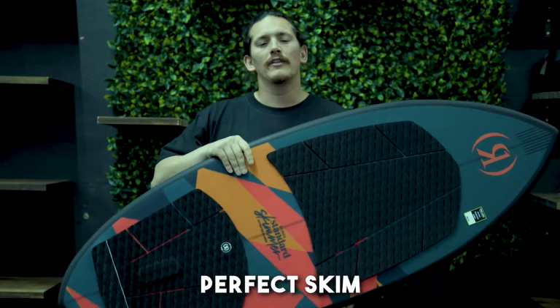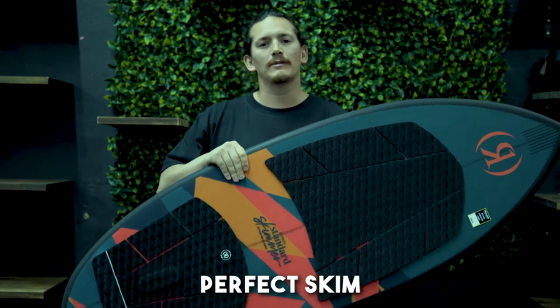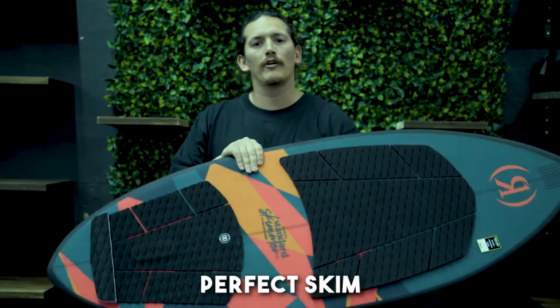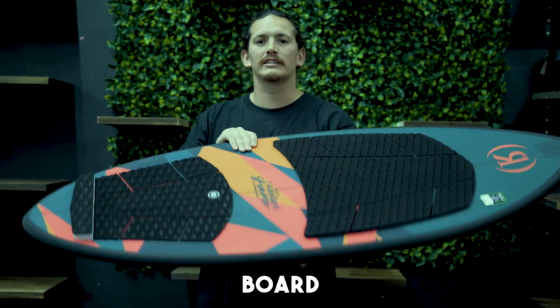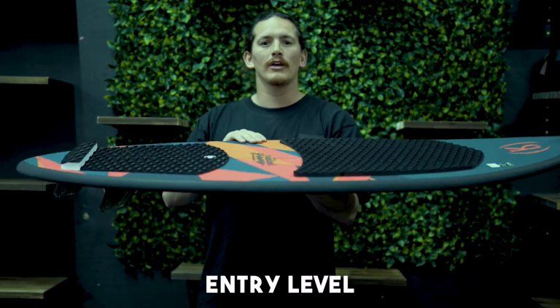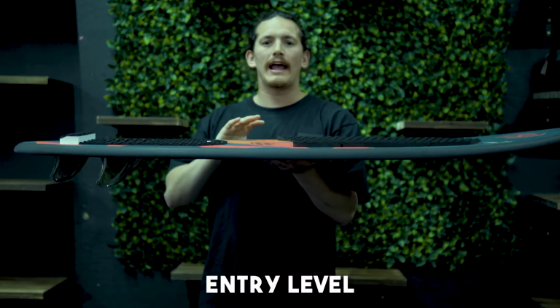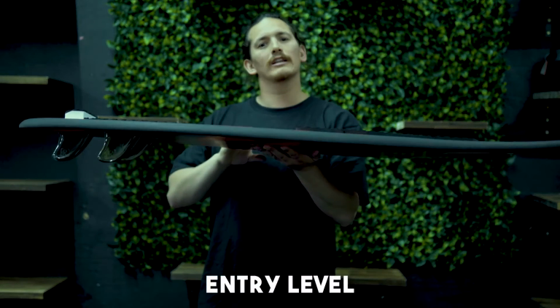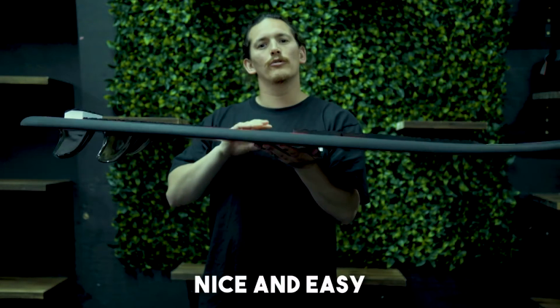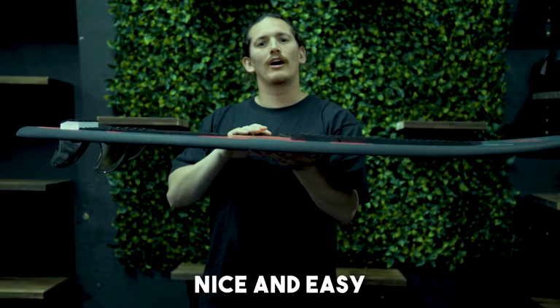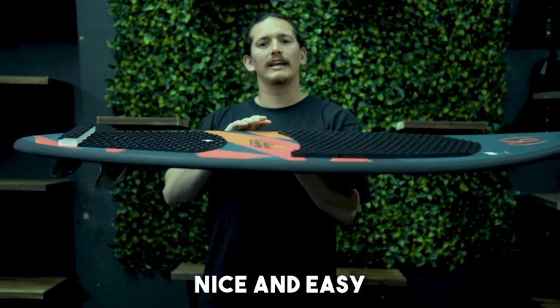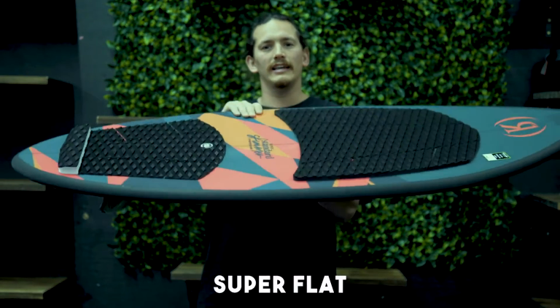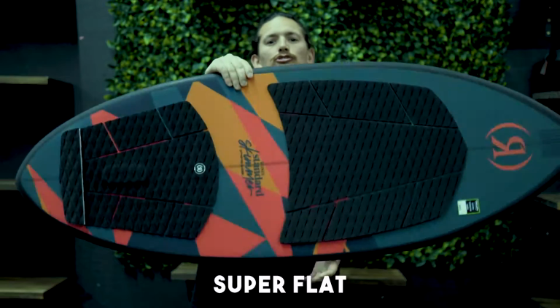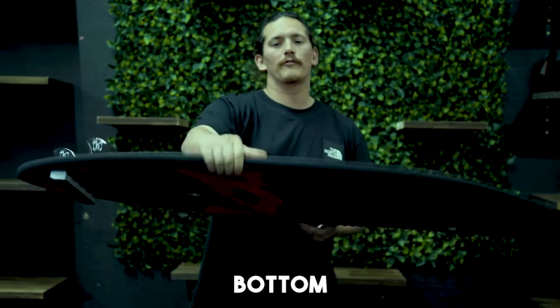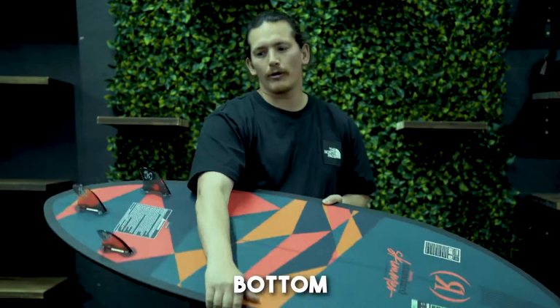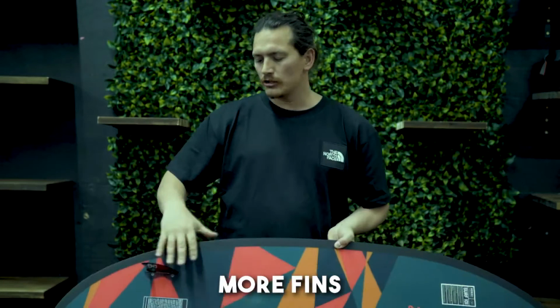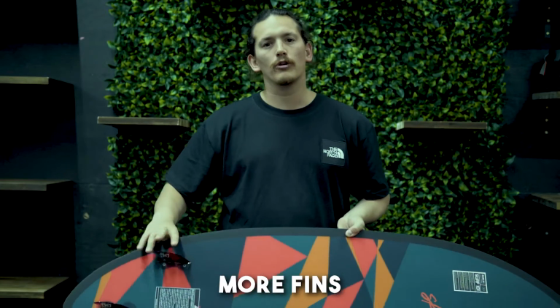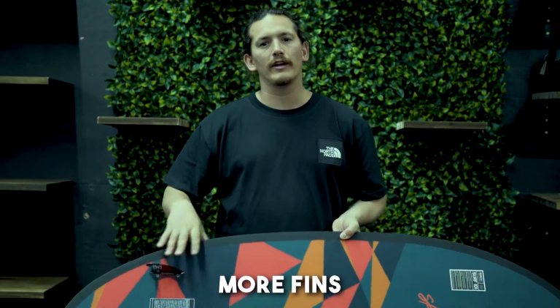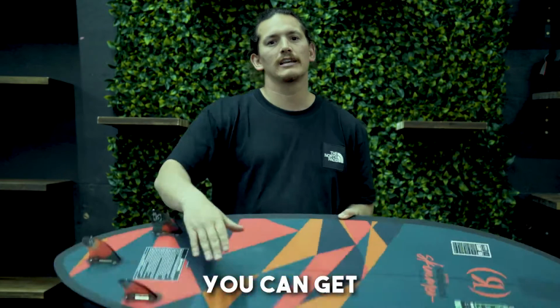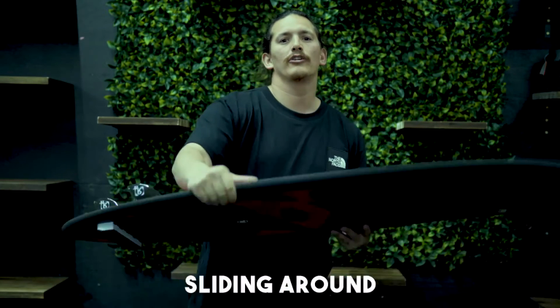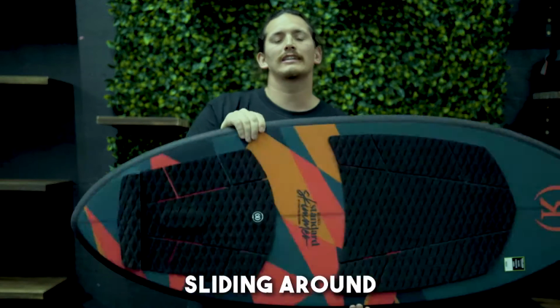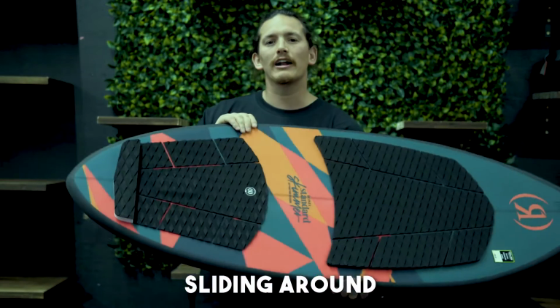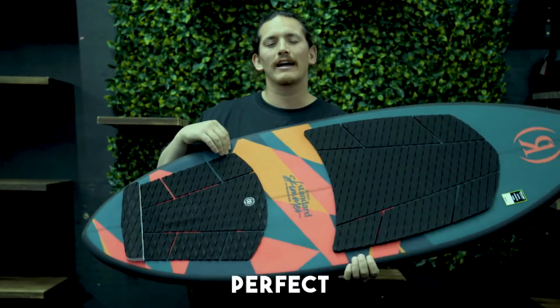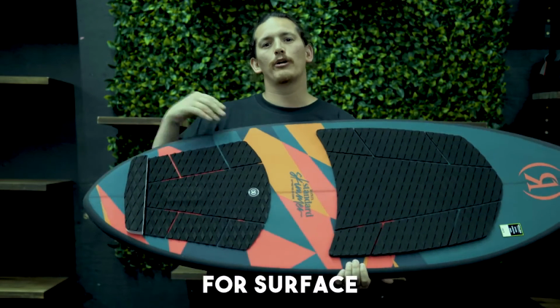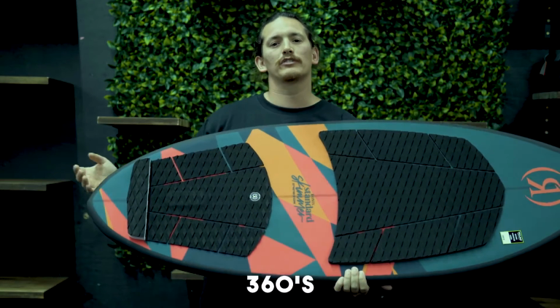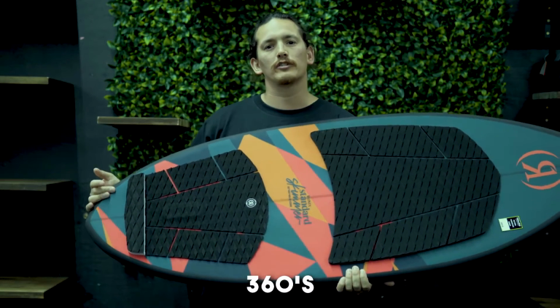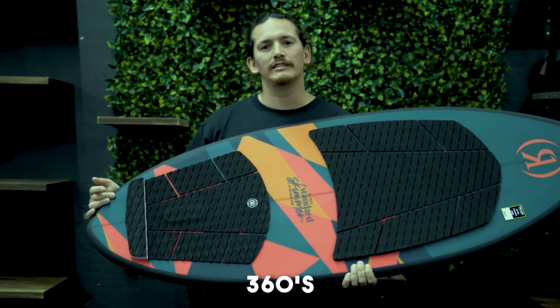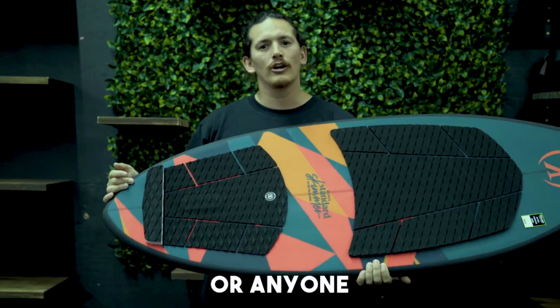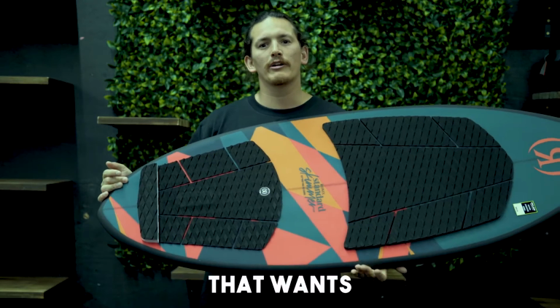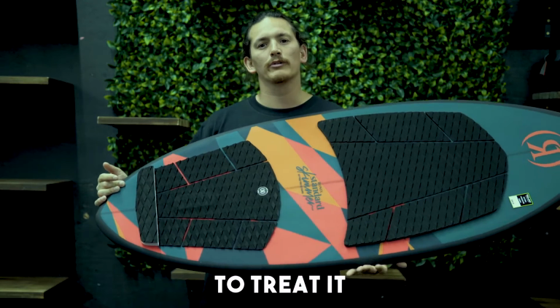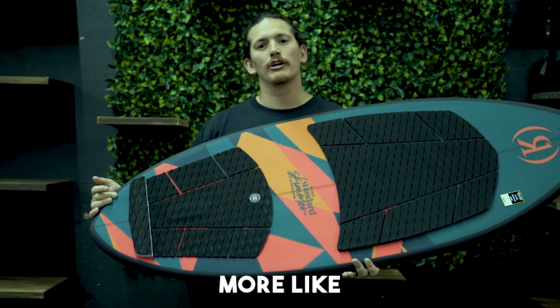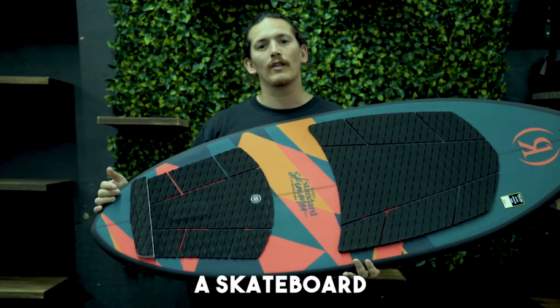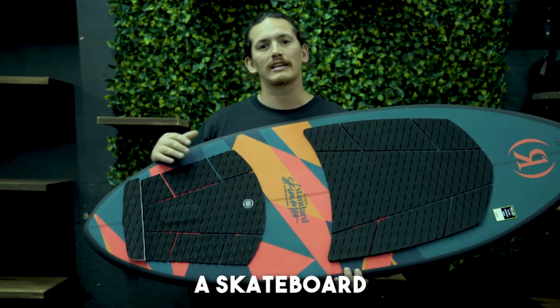This is the perfect skim board — entry level, nice and easy. Super flat bottom, more fins, so you can get sliding around. Perfect for surface 360s, or anyone that wants to treat it more like a skateboard.